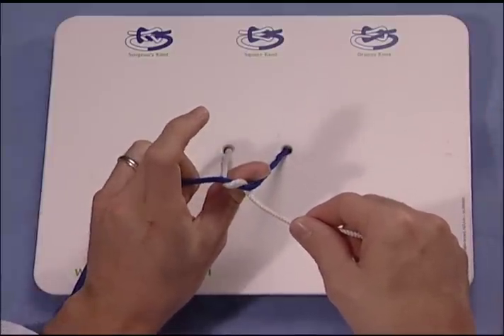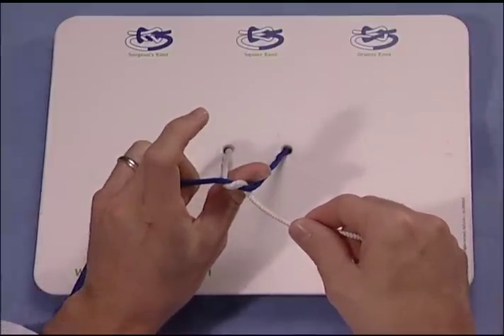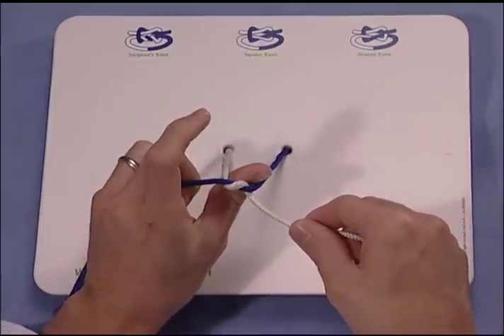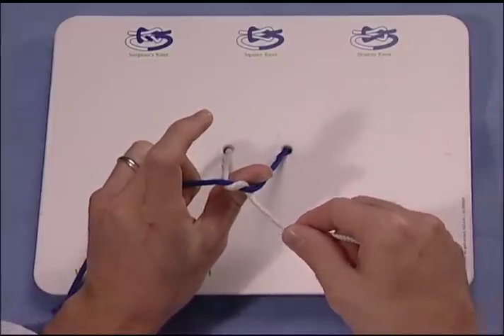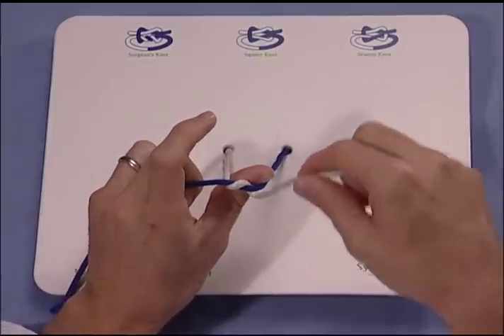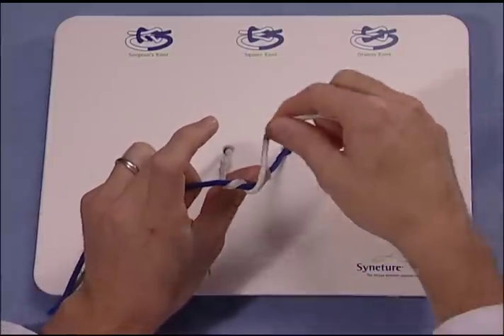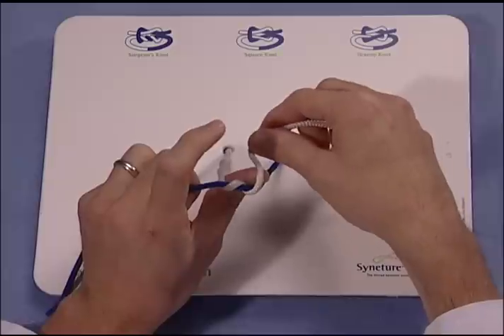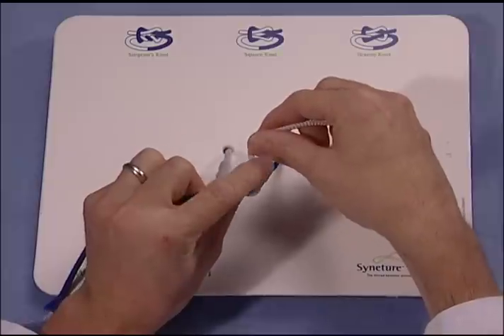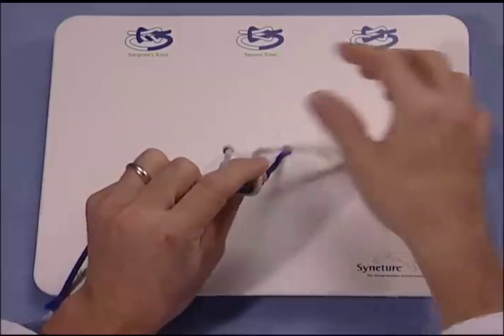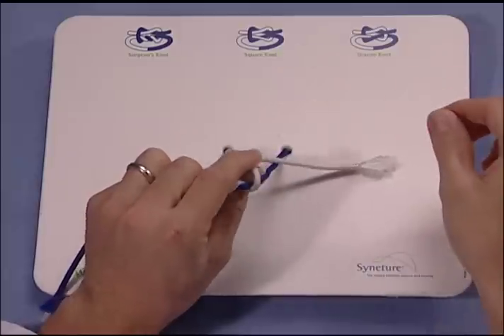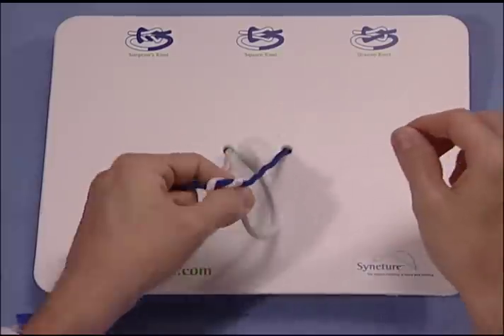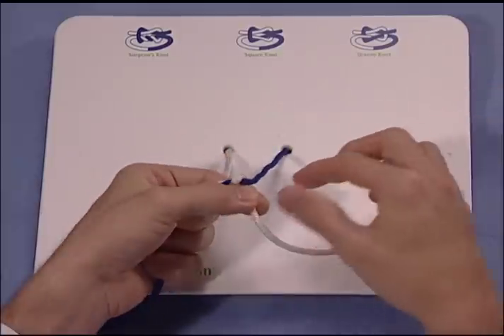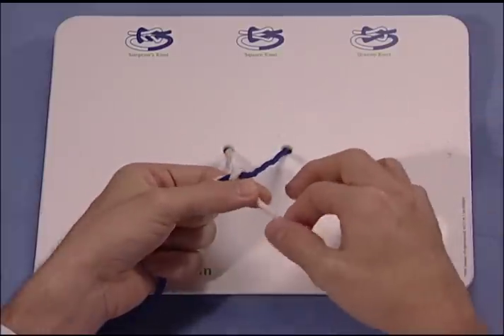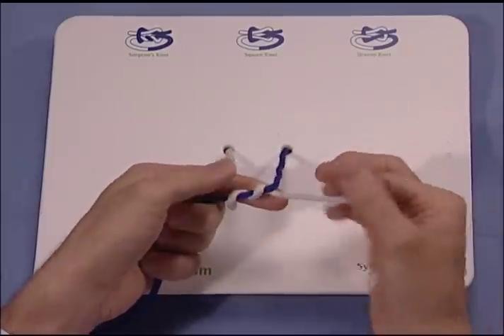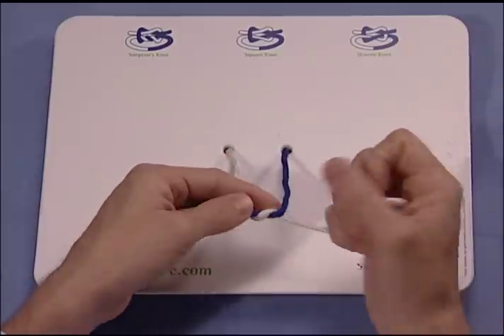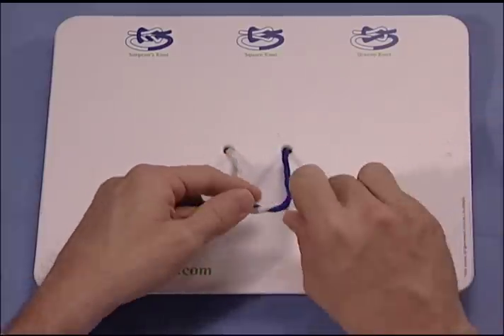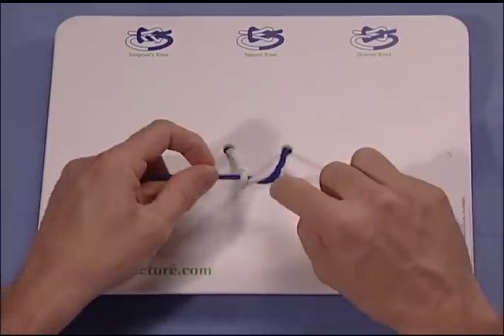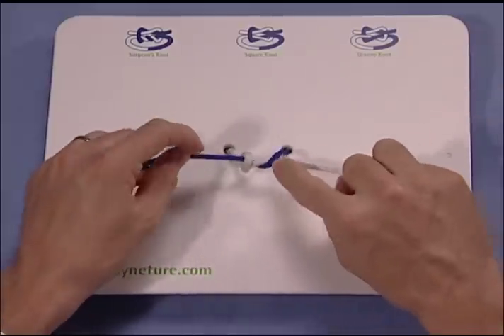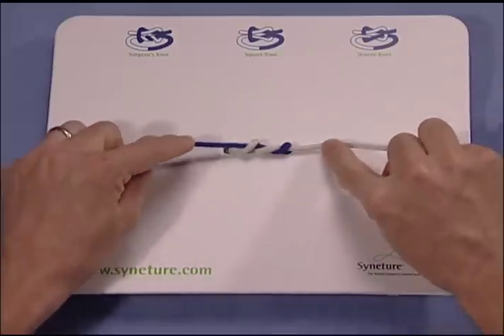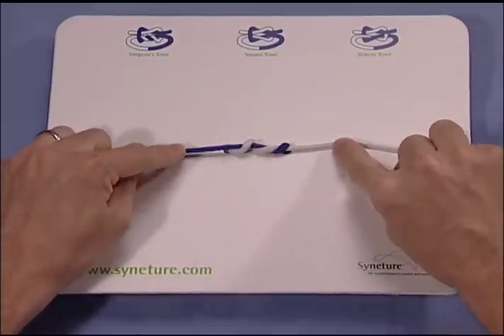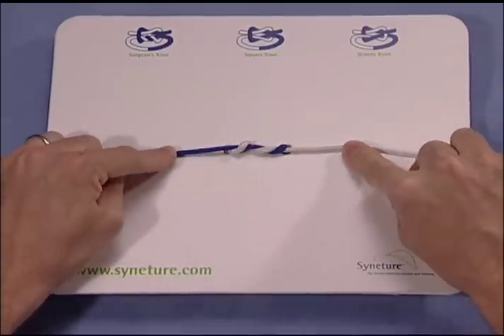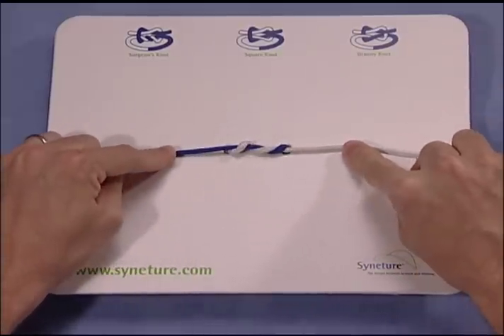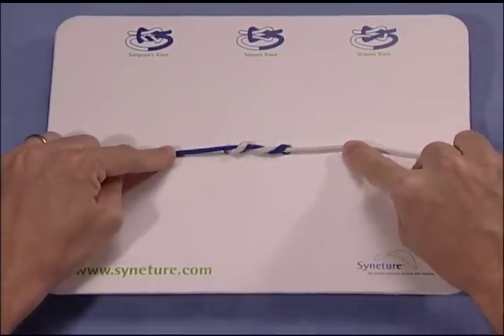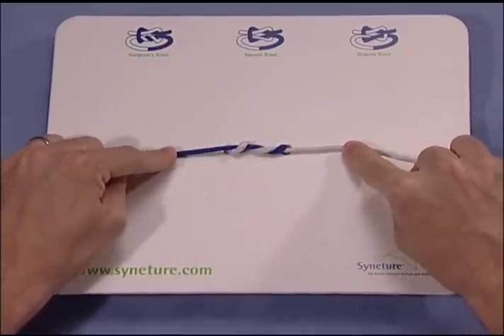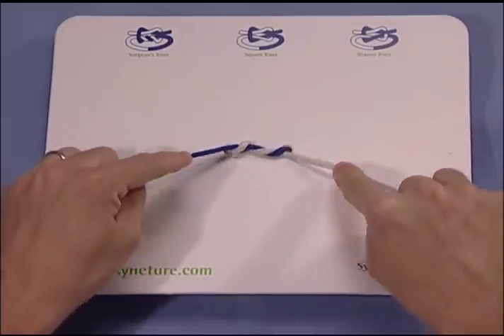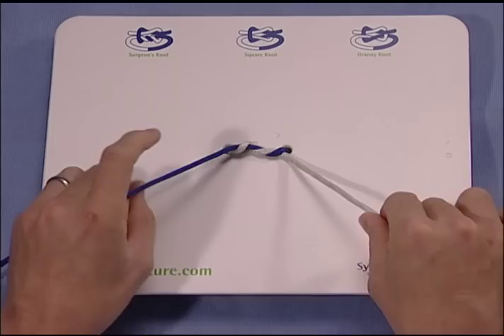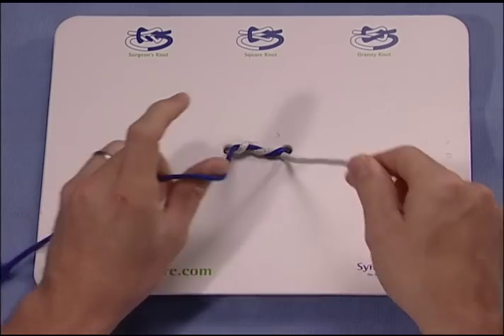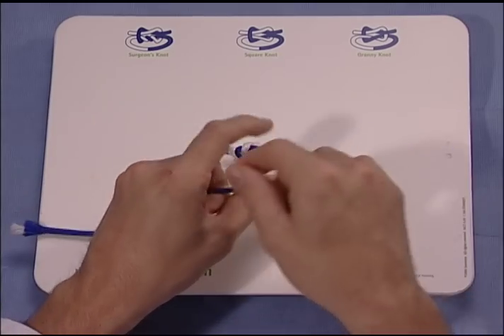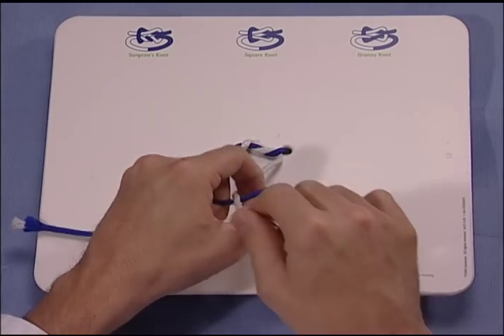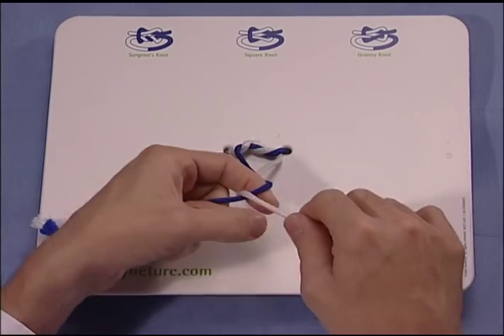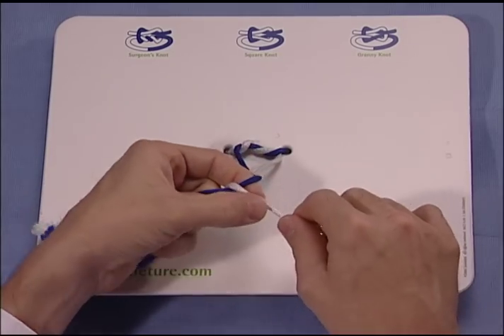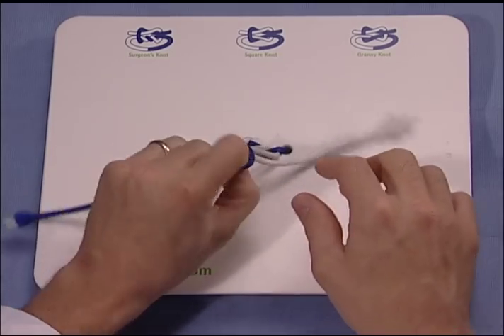The suture is grasped a second time and brought through. This second throw allows for greater knot security in a situation prone to slippage.